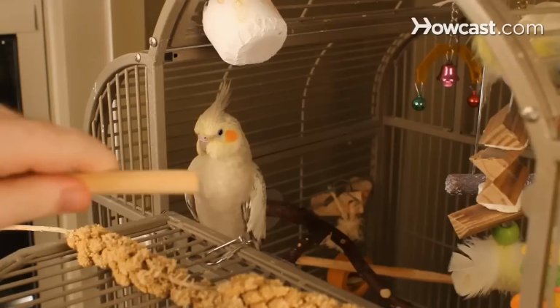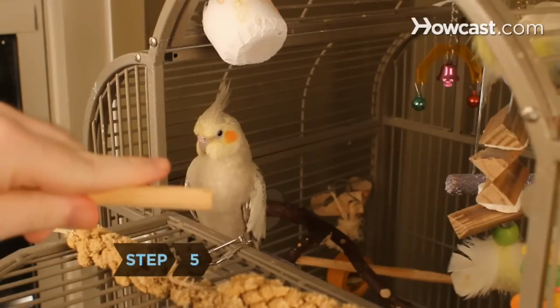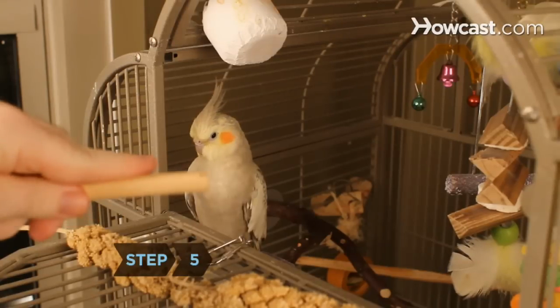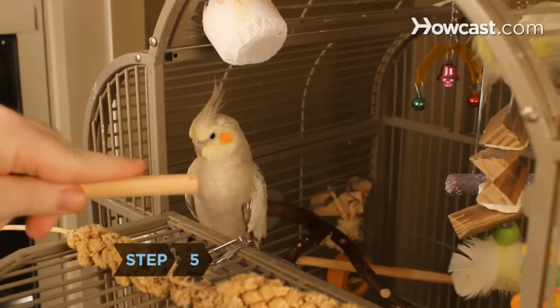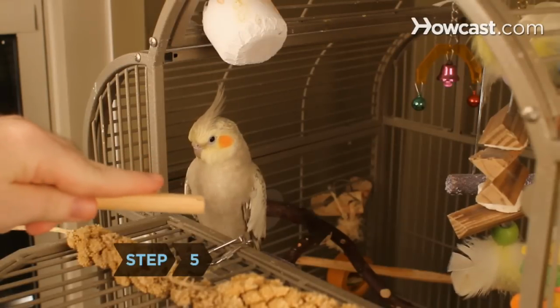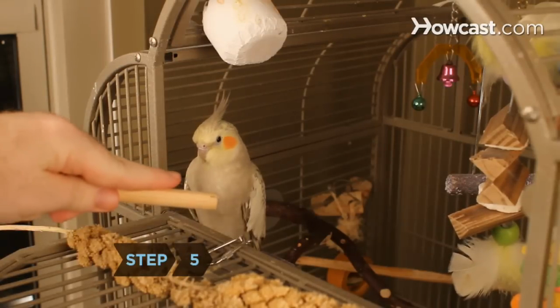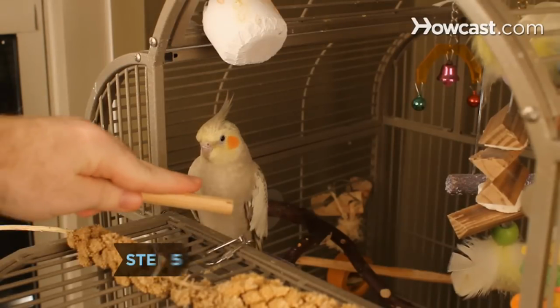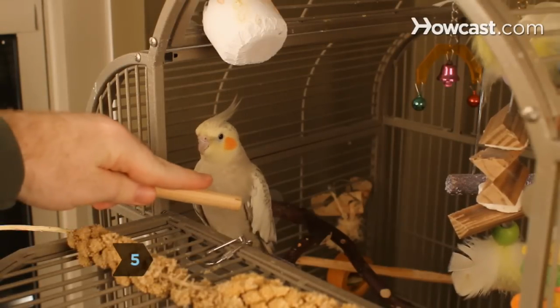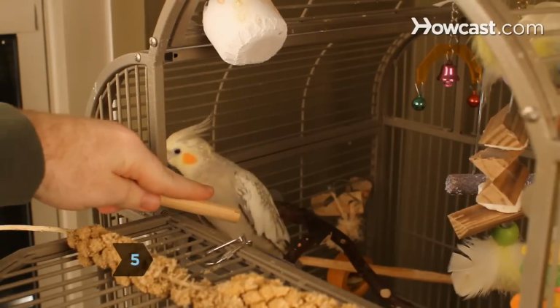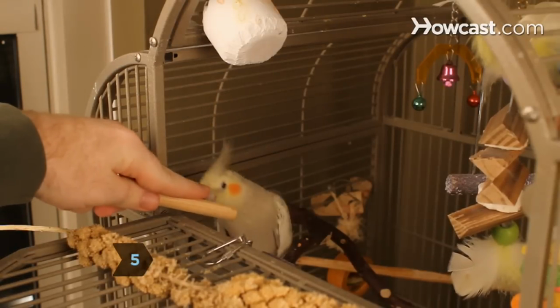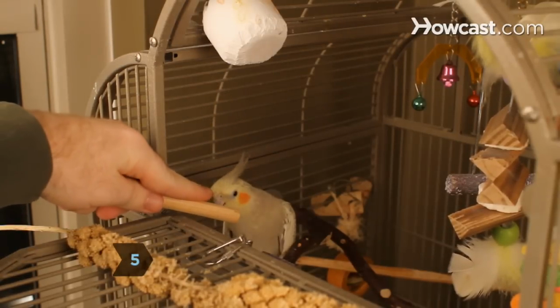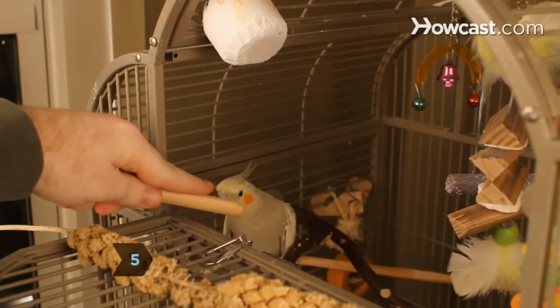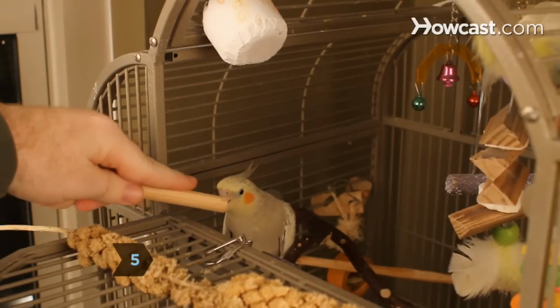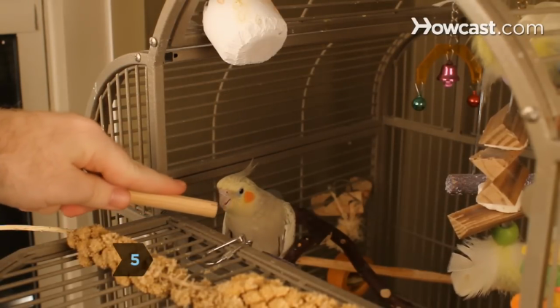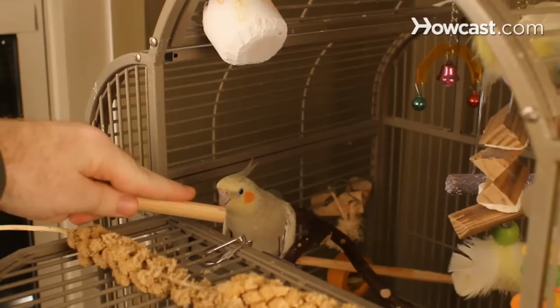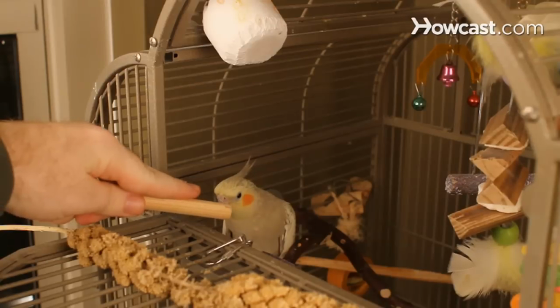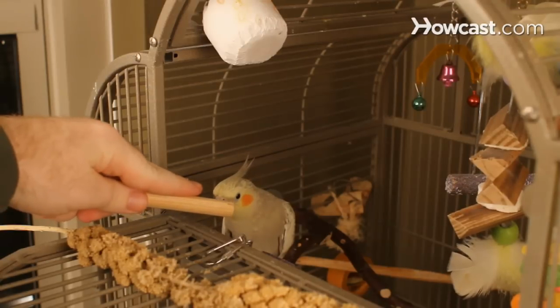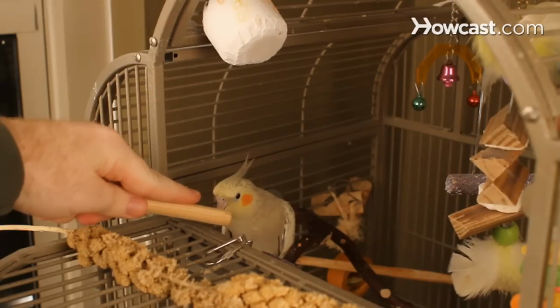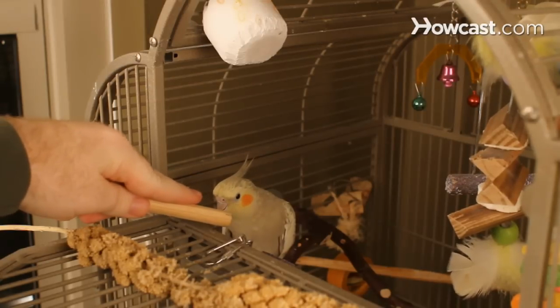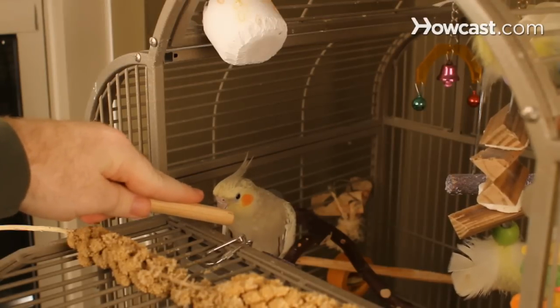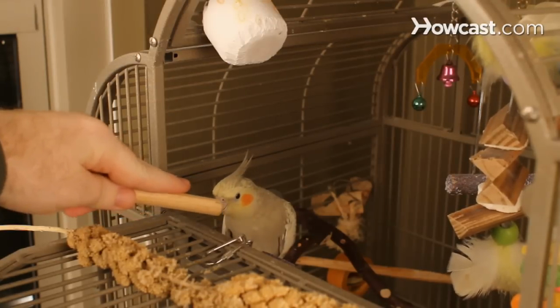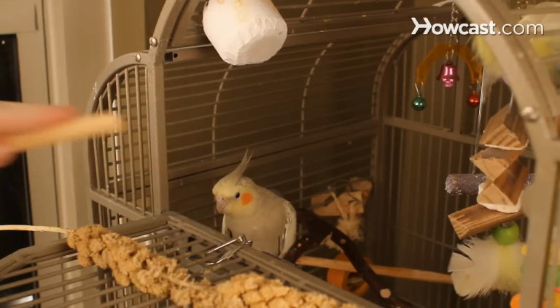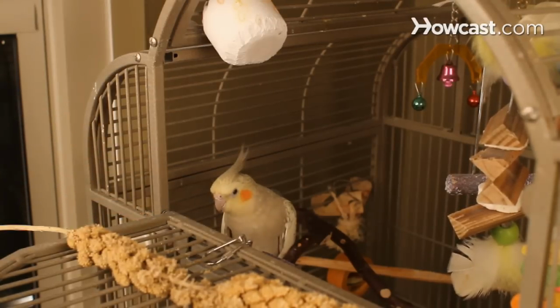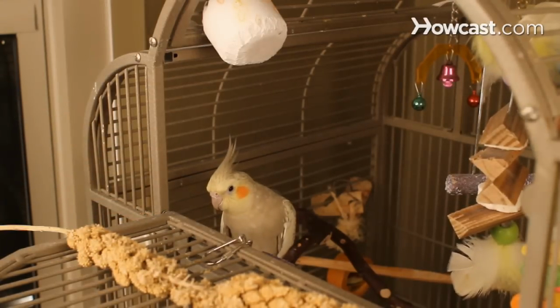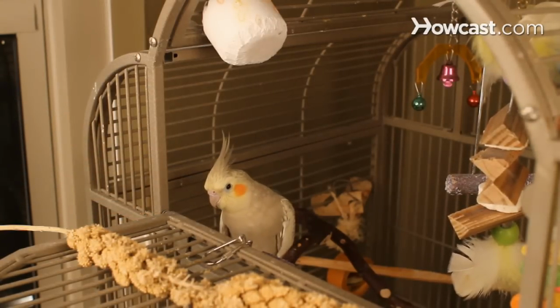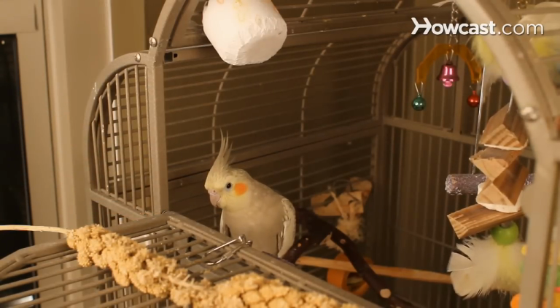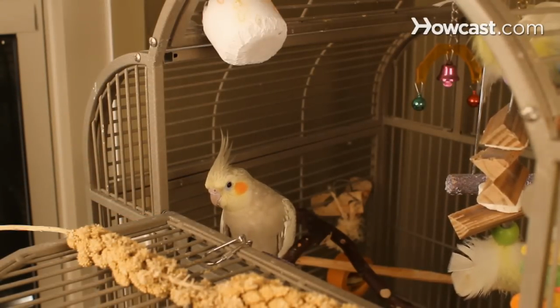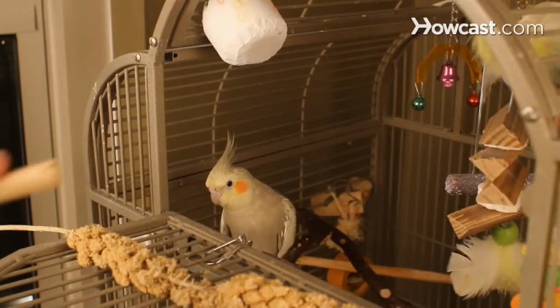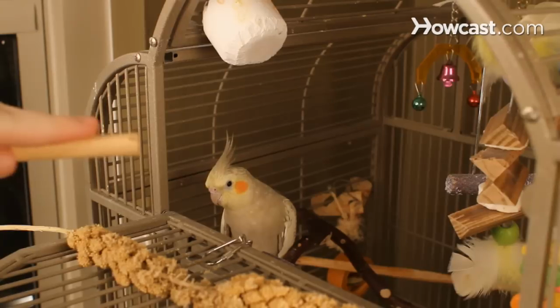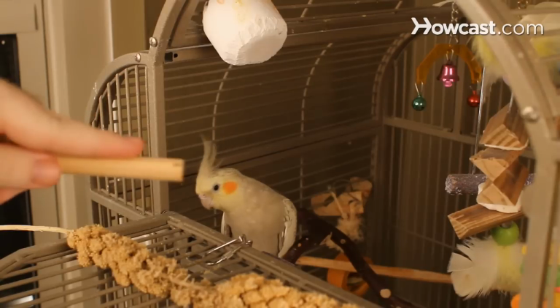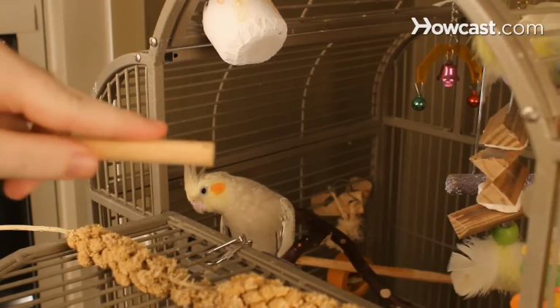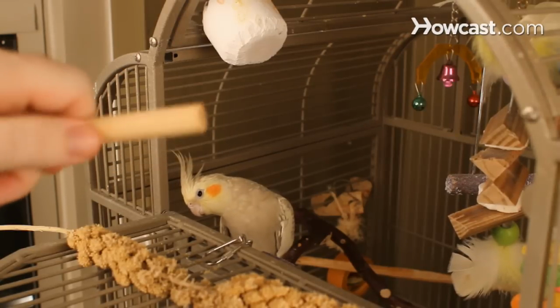Step 5. When the bird is comfortable standing on a hand-held perch, you can start training him to stand on your hand alone. During each training session, move your hand farther down the perch and closer to the bird.